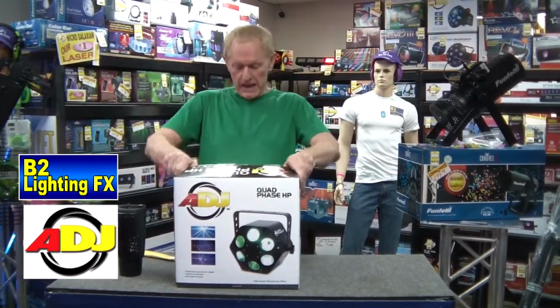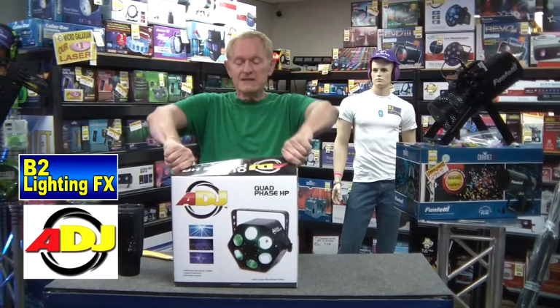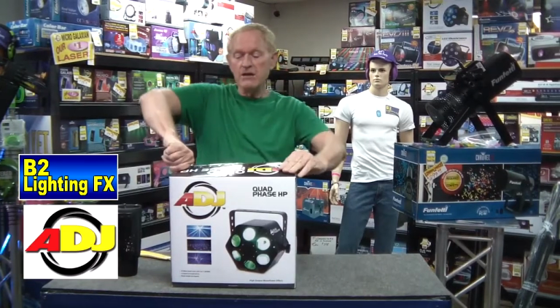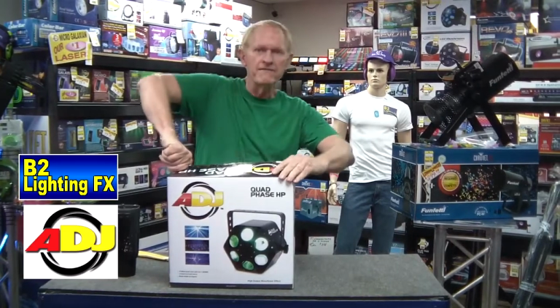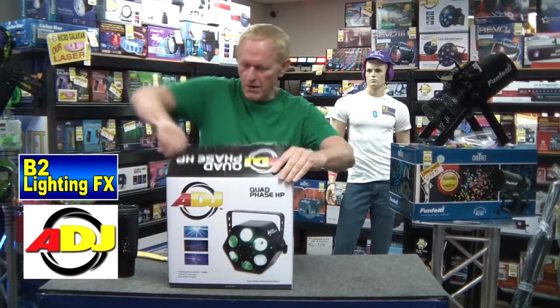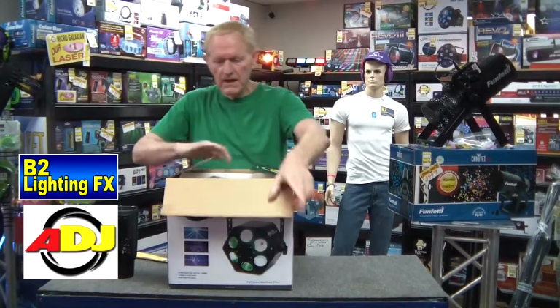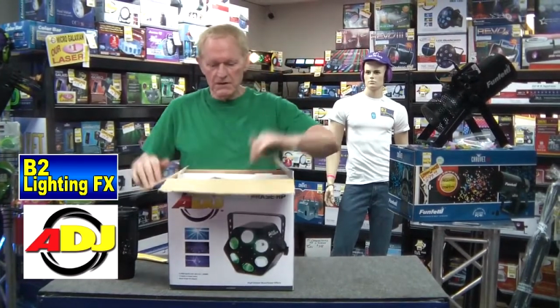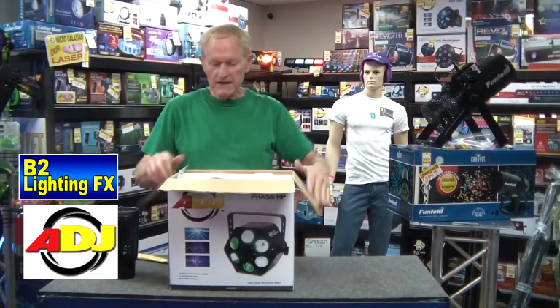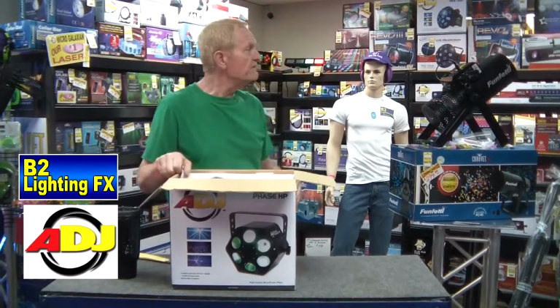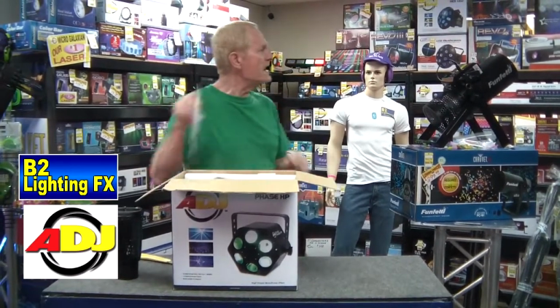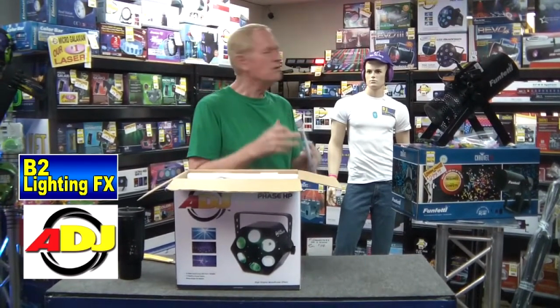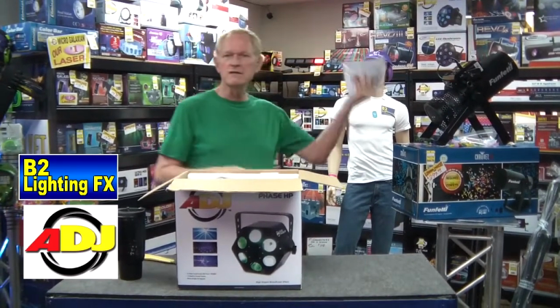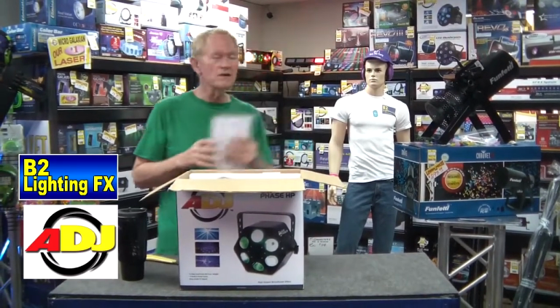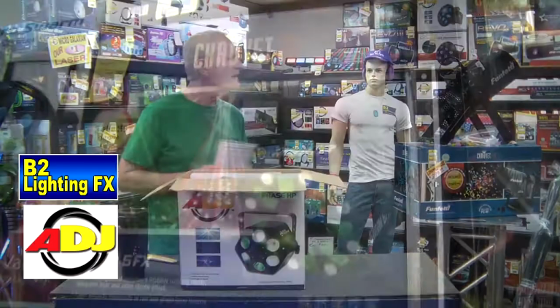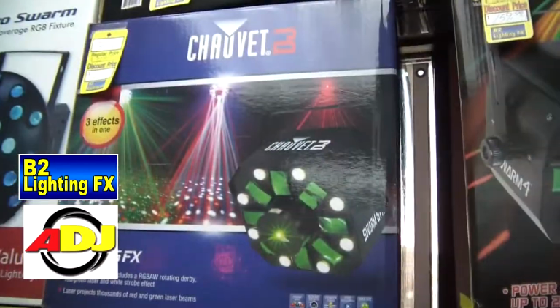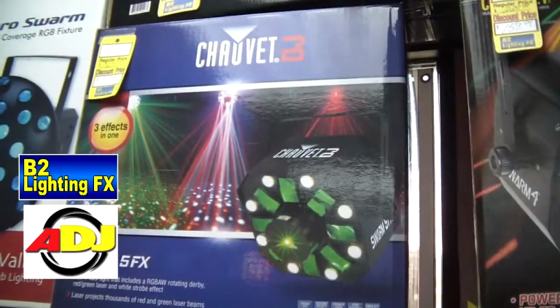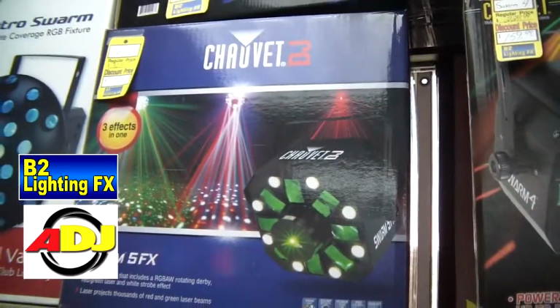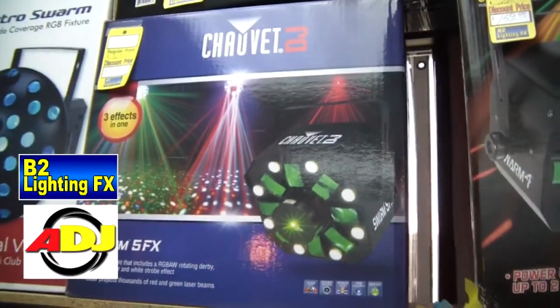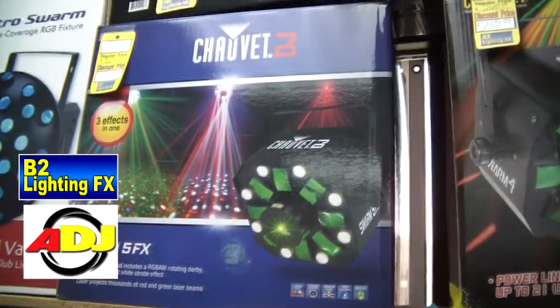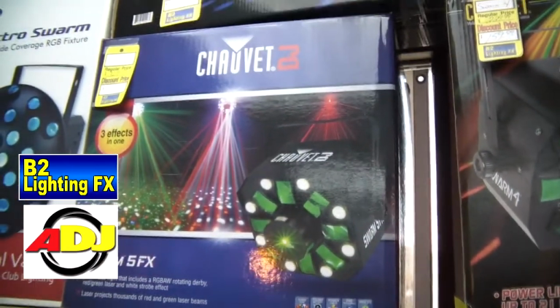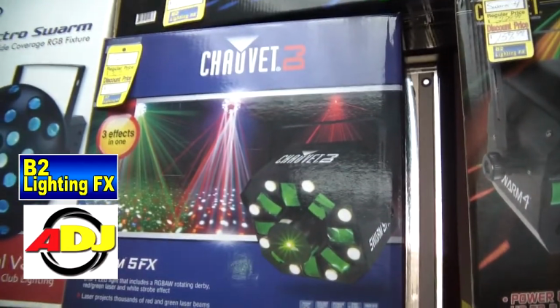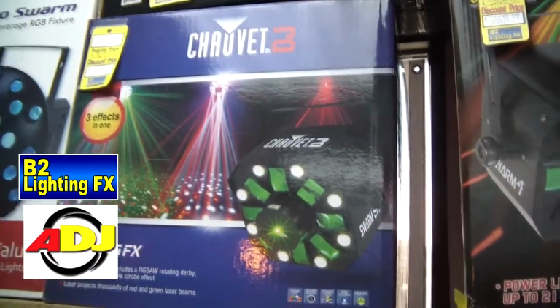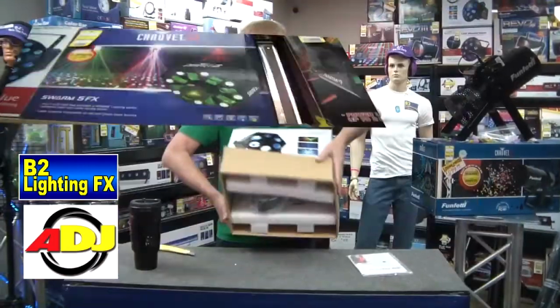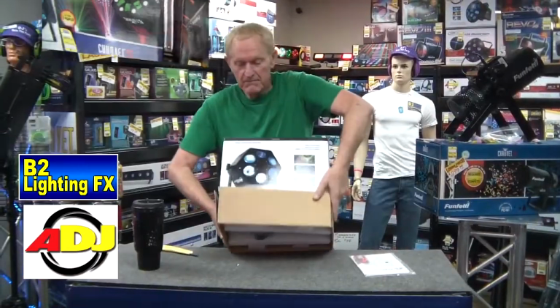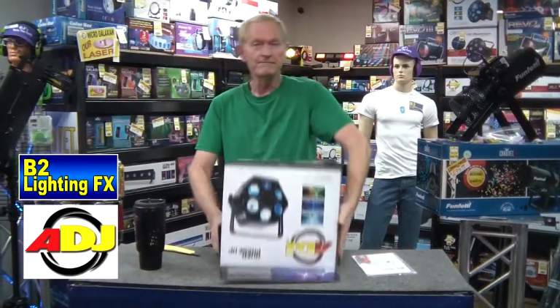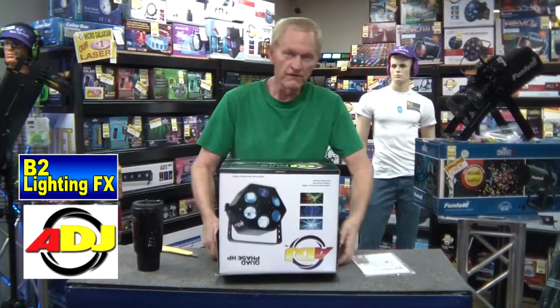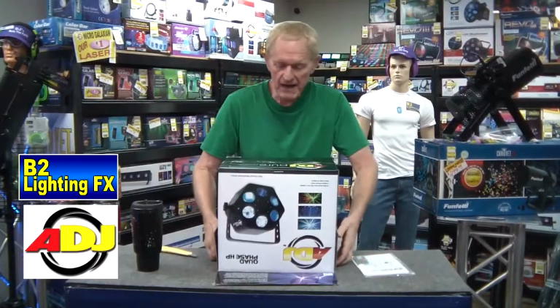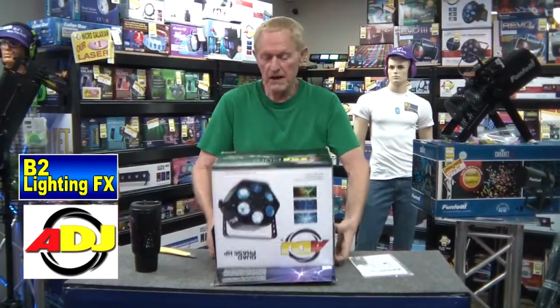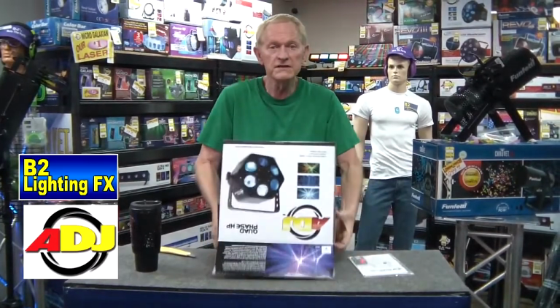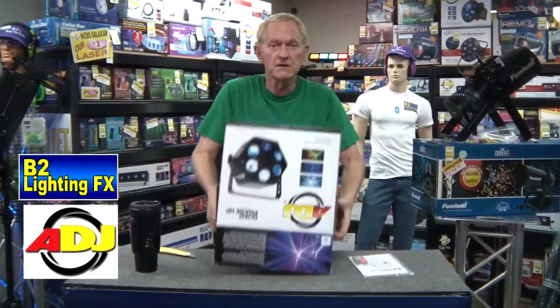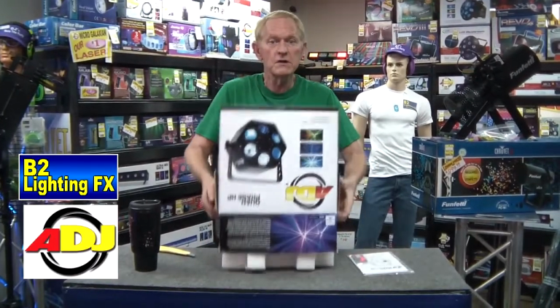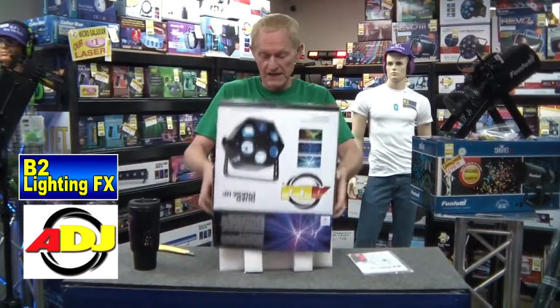It looks like, going by the photo, looks like the Chauvet — looking at the Chauvet unit over here — looks like the Chauvet Swarm 5 FX. But we'll find out how close it is or if it's a totally different thing.